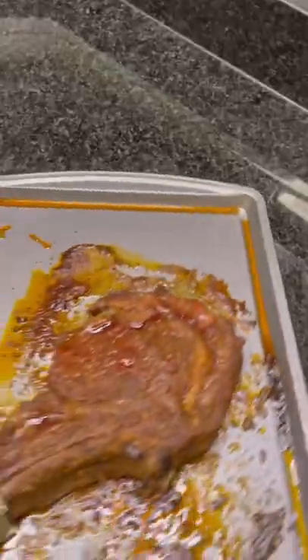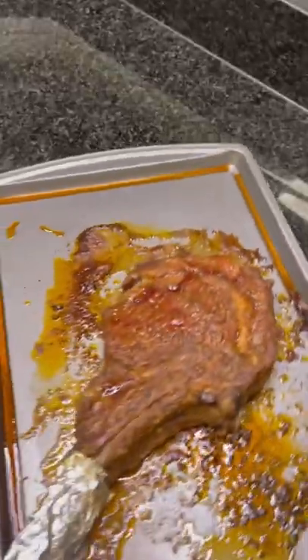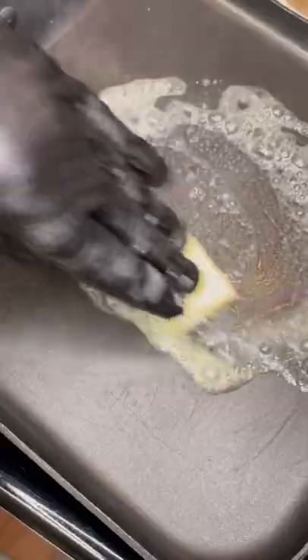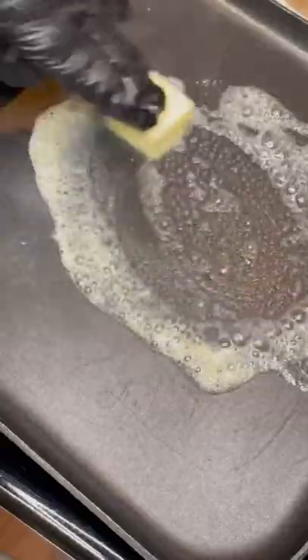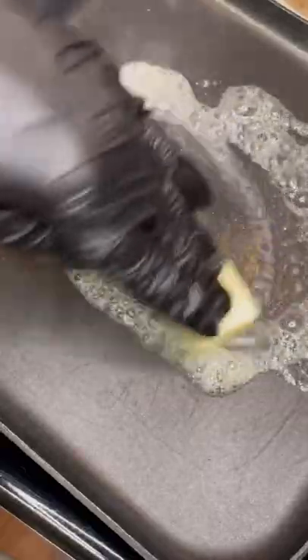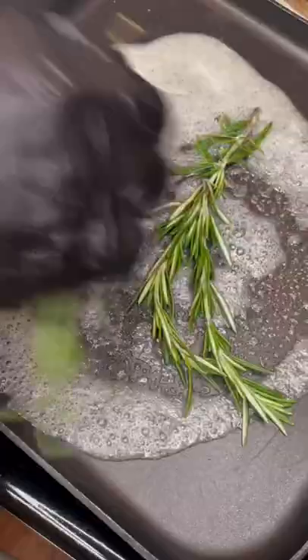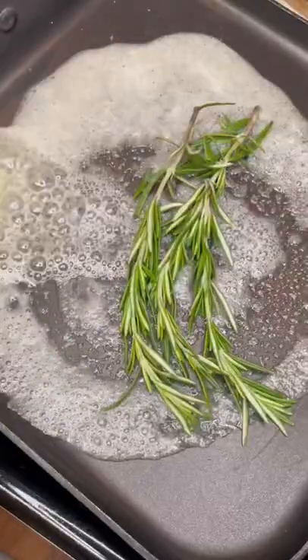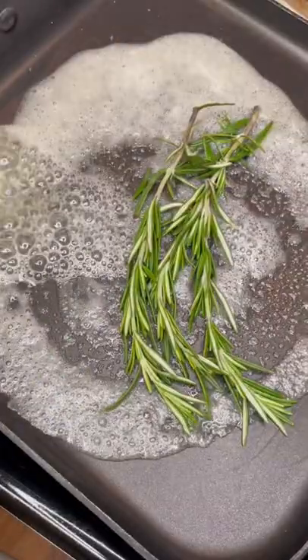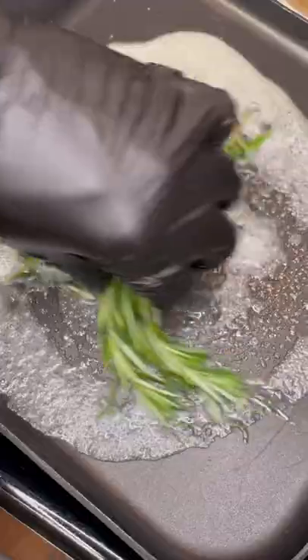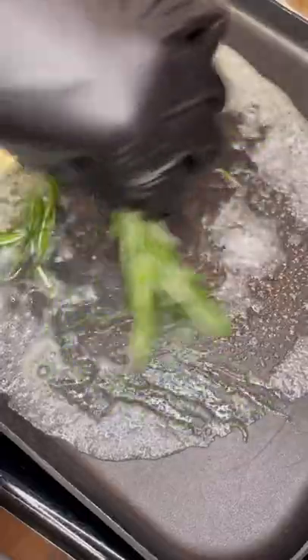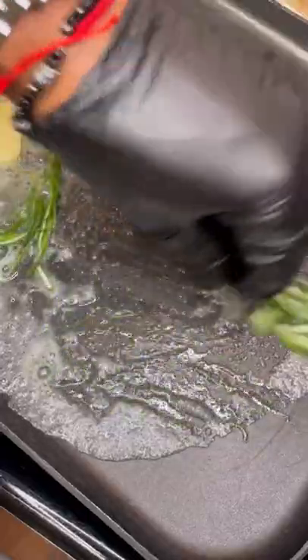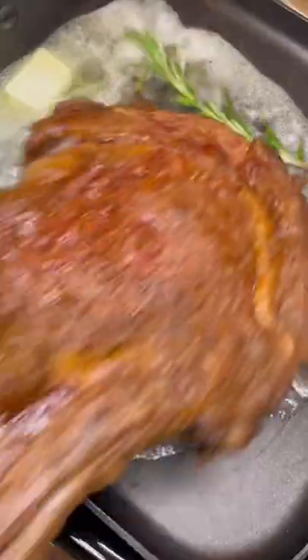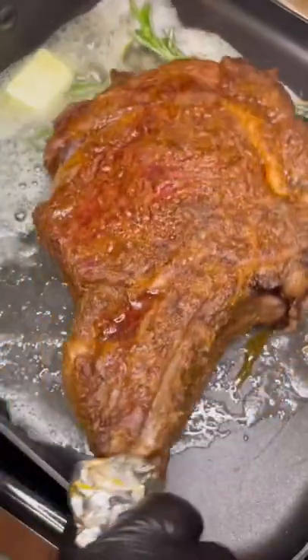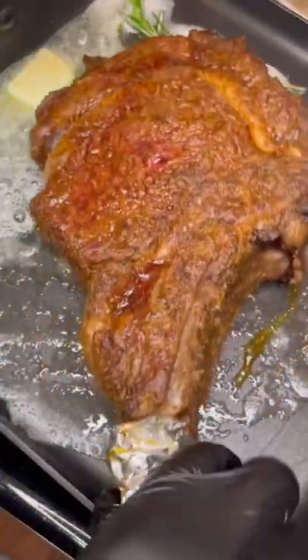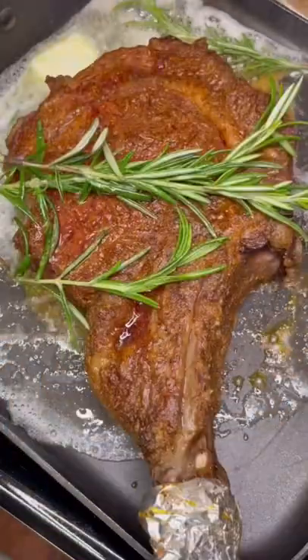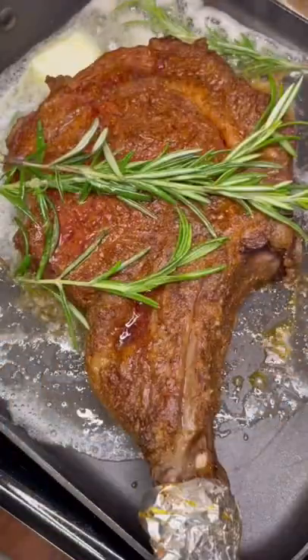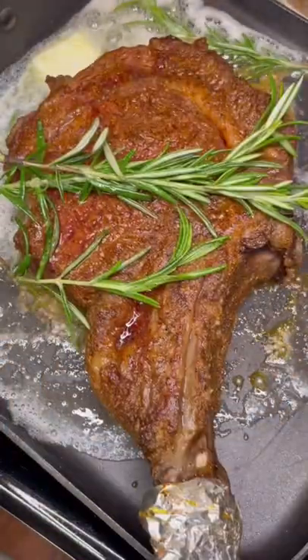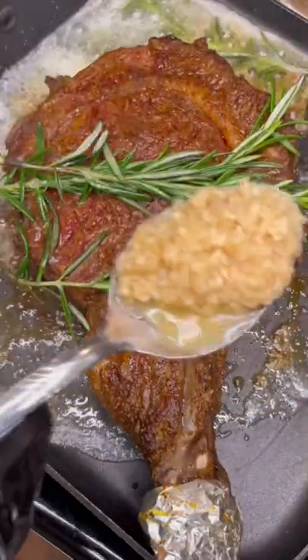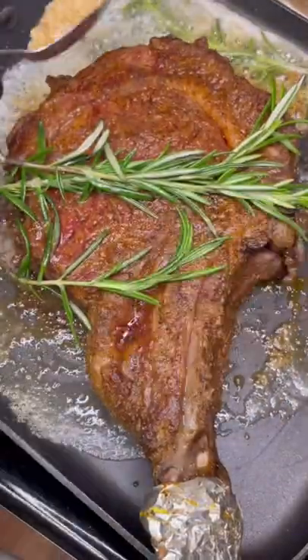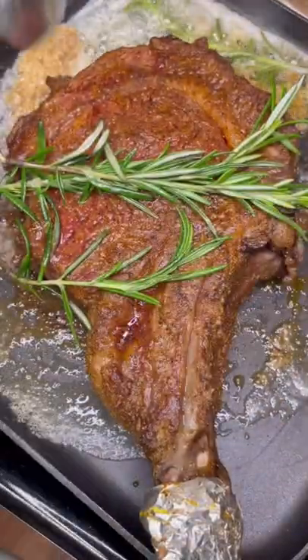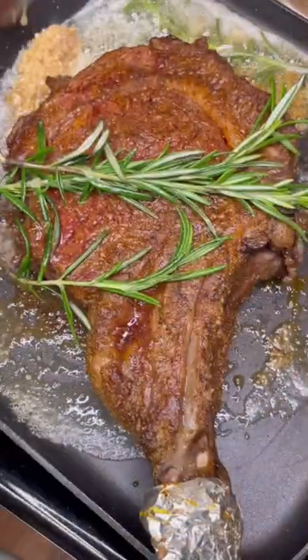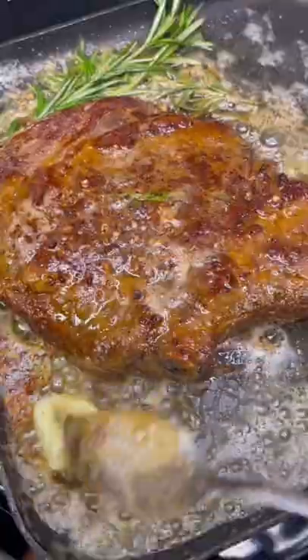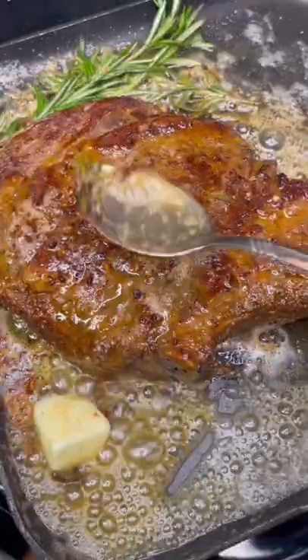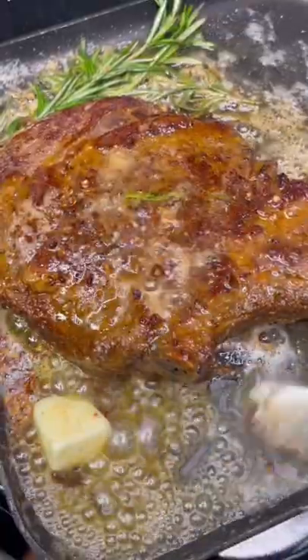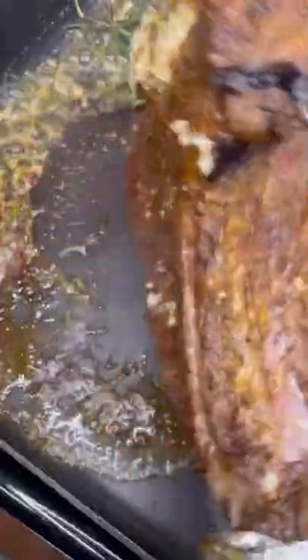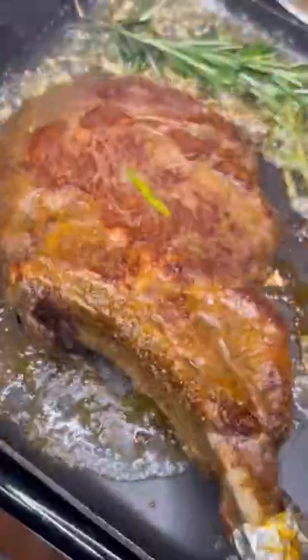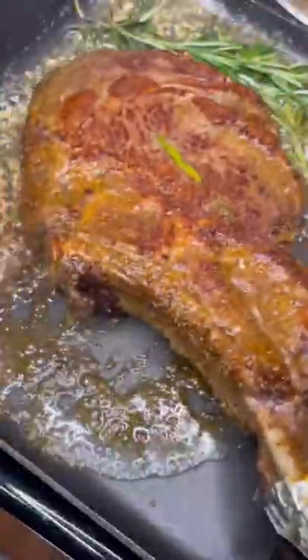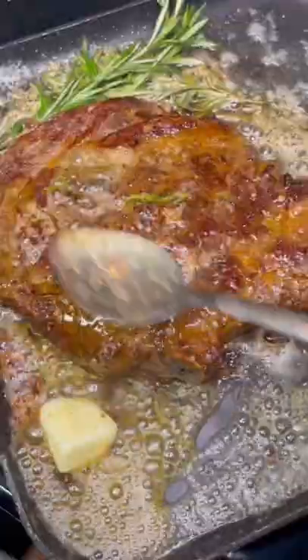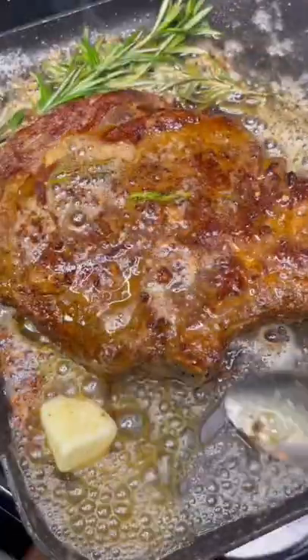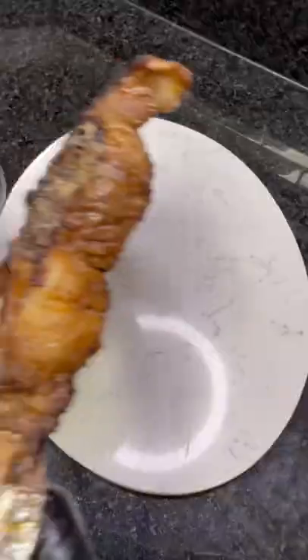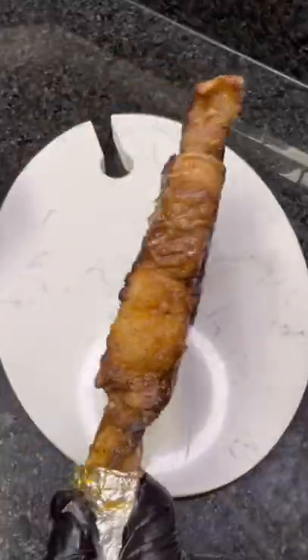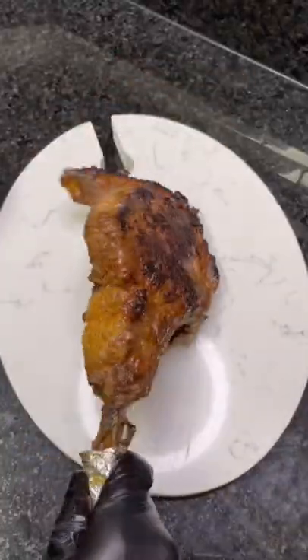Bake at 300 degrees to 145 internal. Place on skillet. Sear for four minutes each side. Add garlic and butter, and don't forget the time.